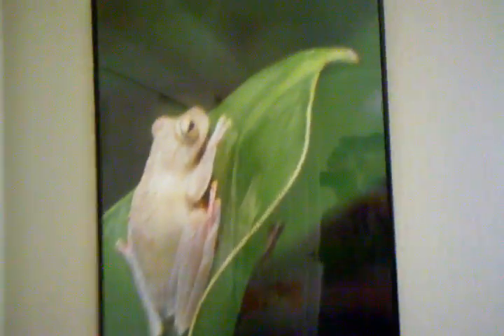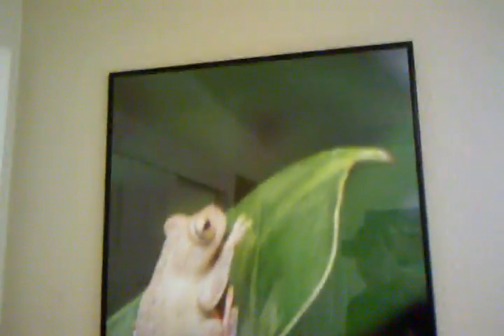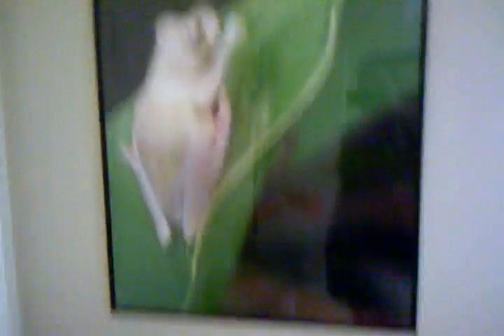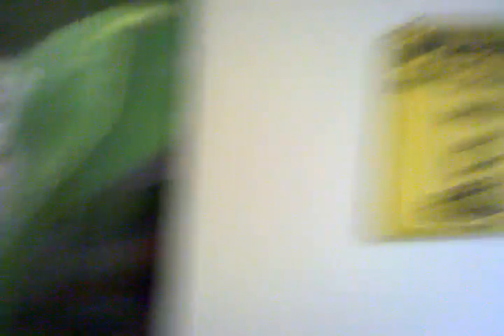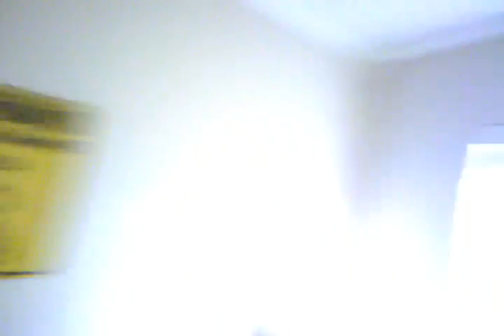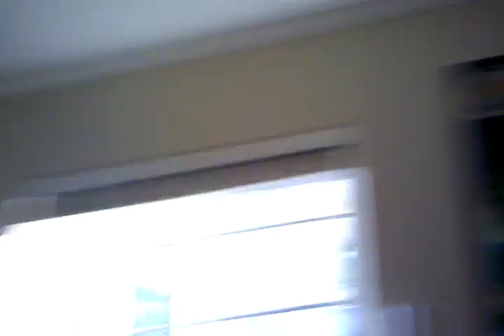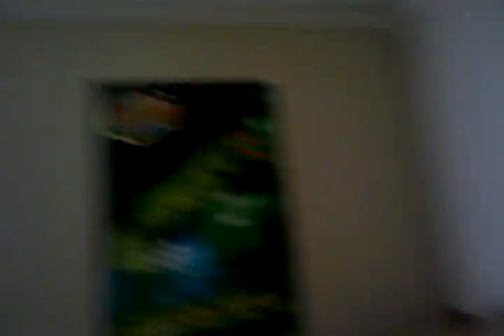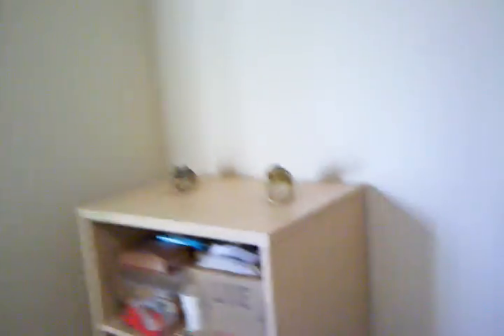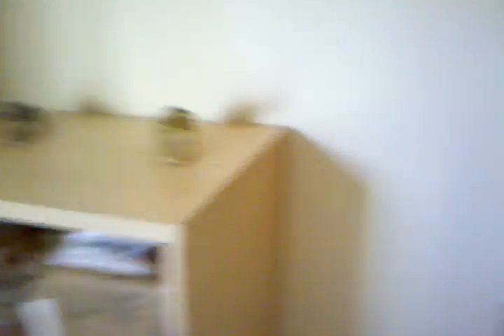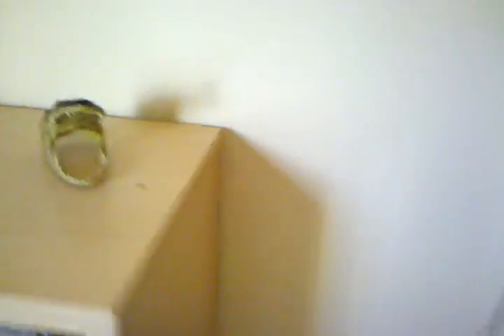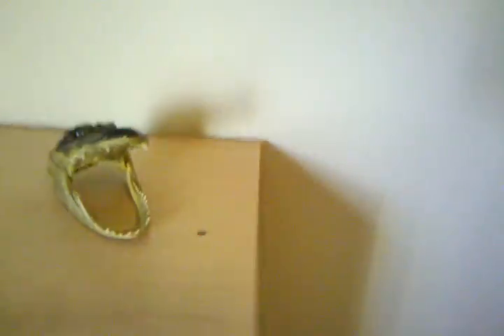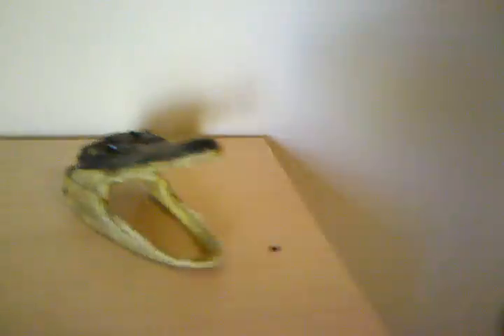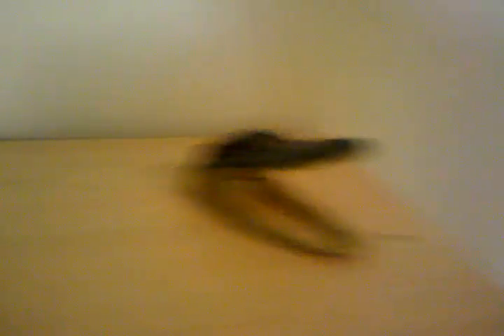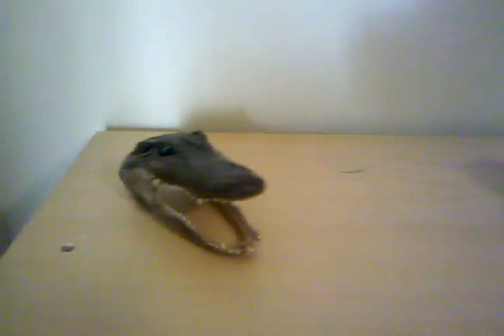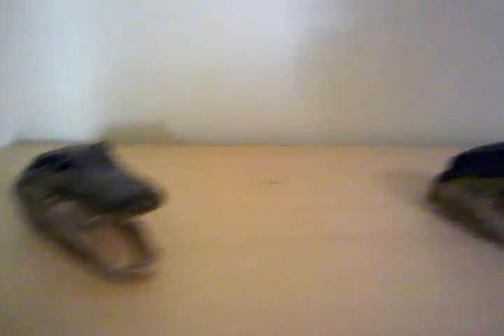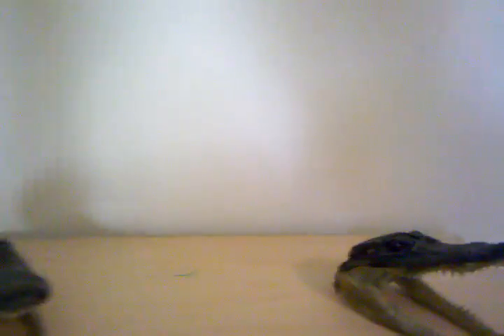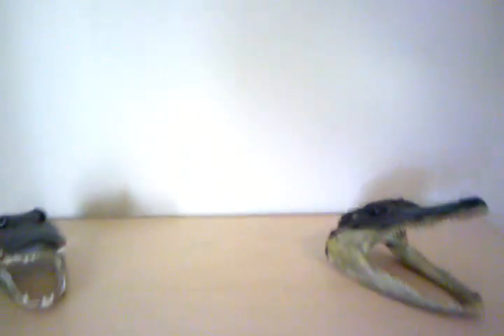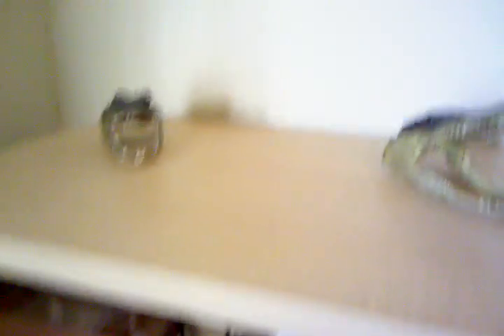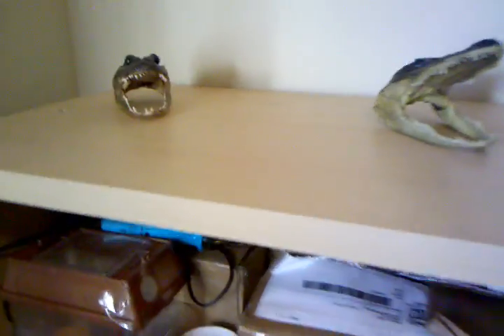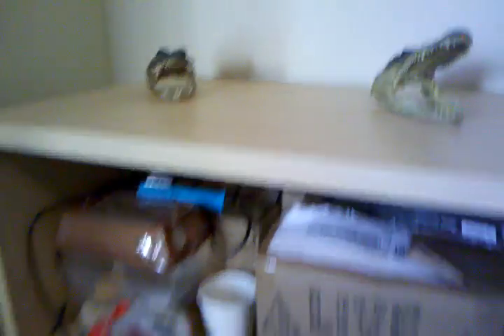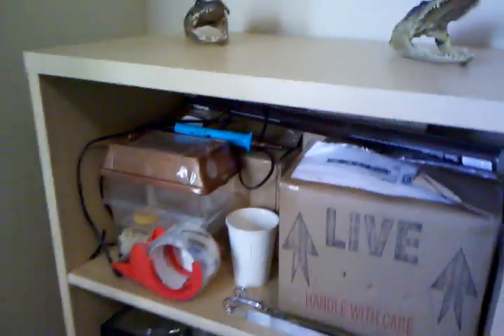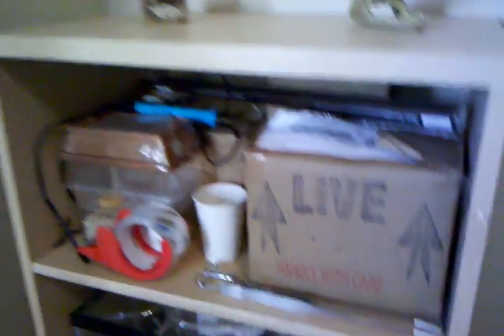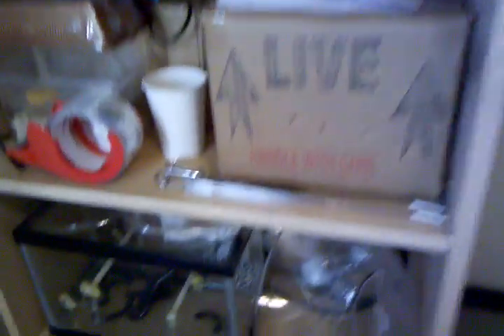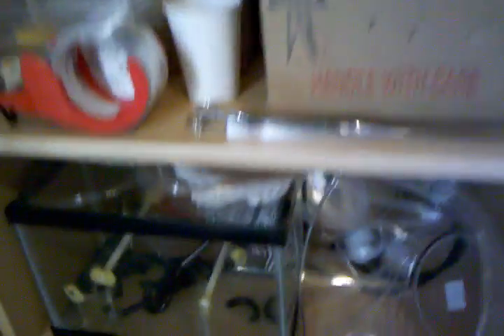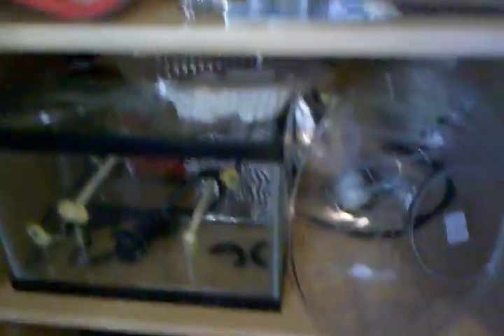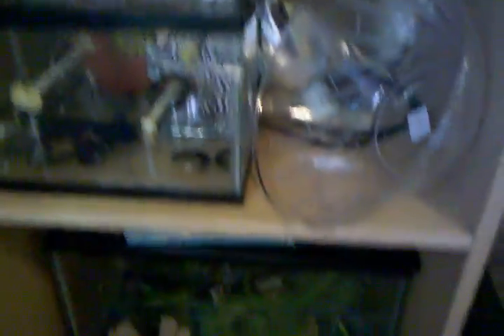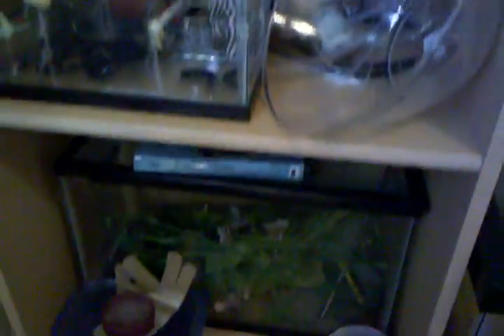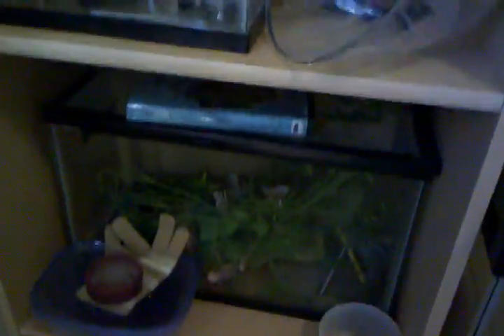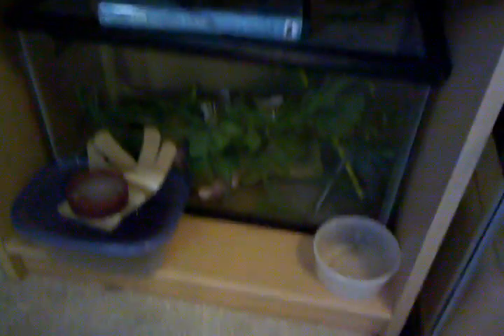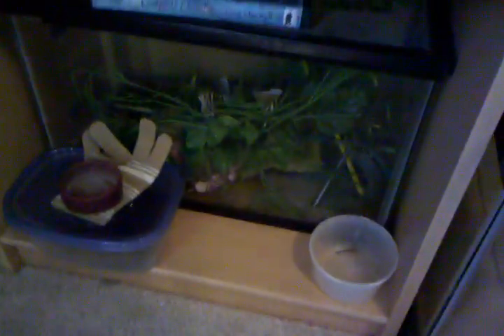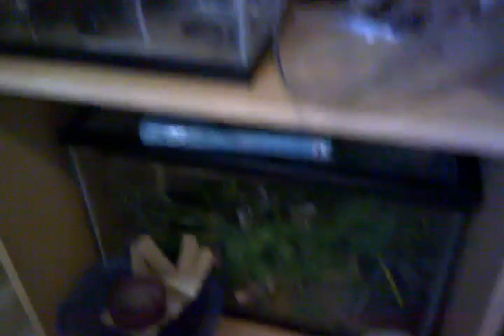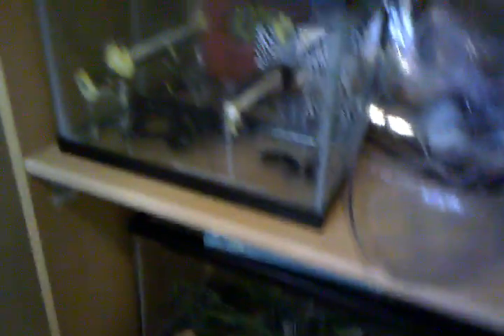We have this frog thing that my friend took, these two alligator heads, and we just have supplies for the other stuff, like anything I ever need.